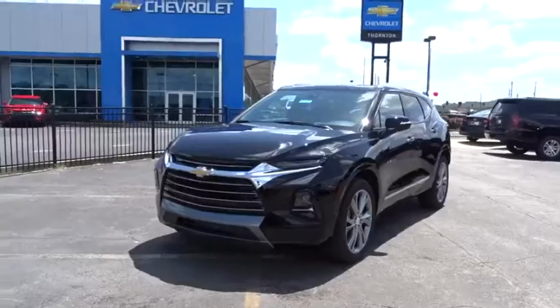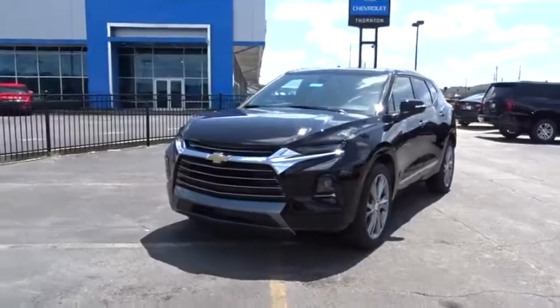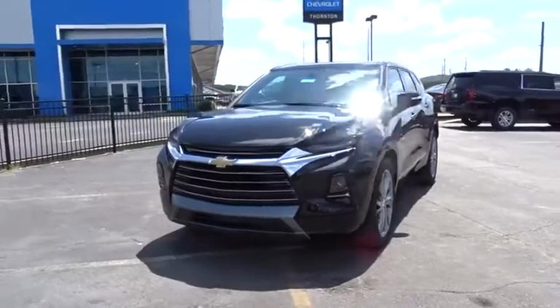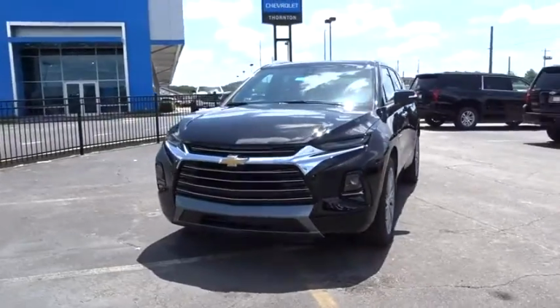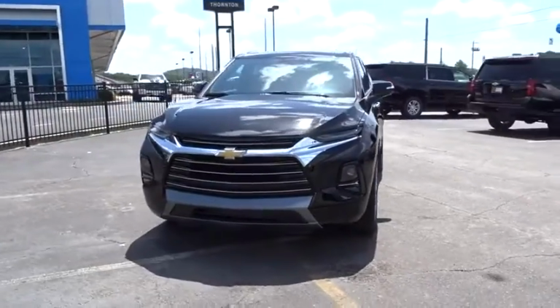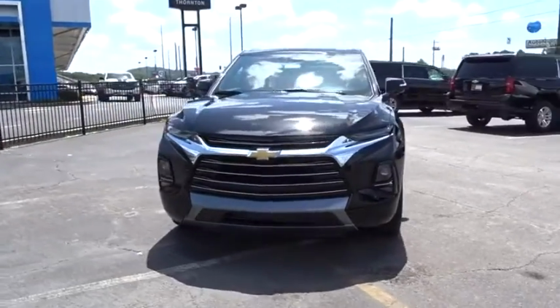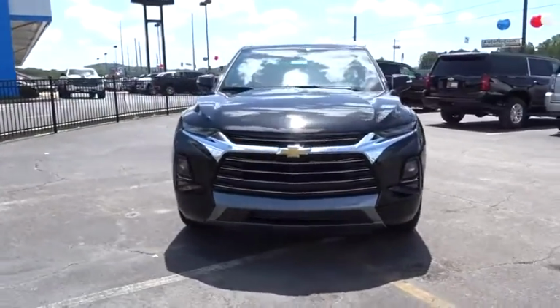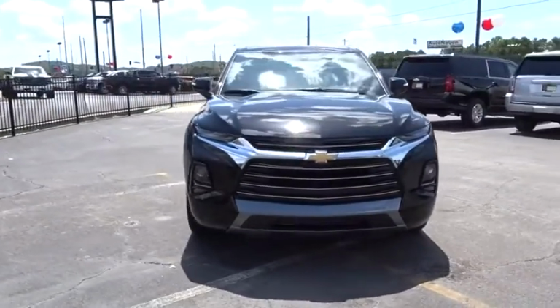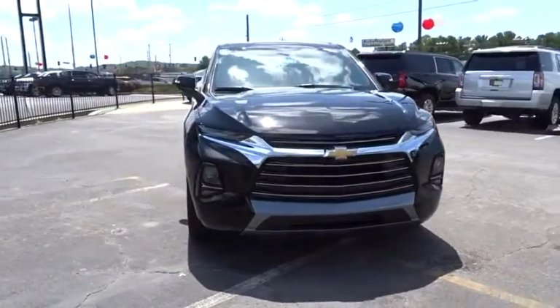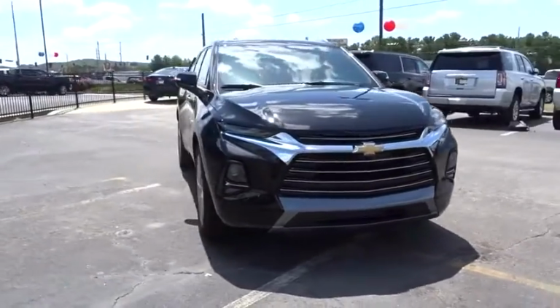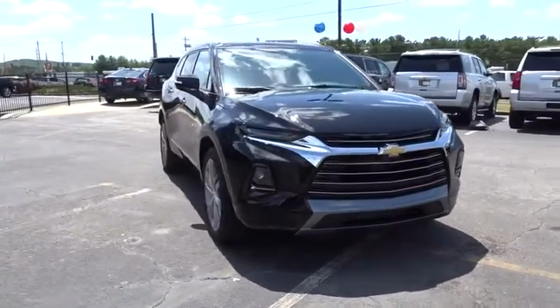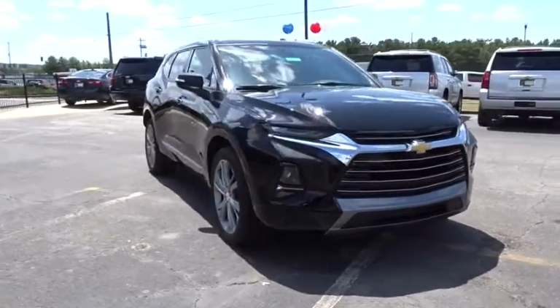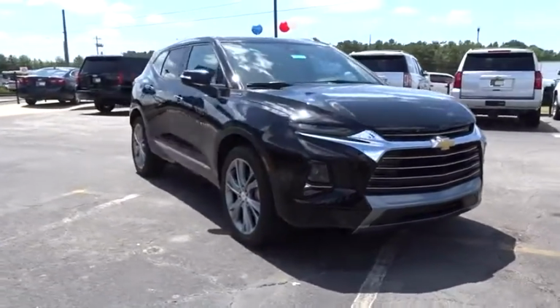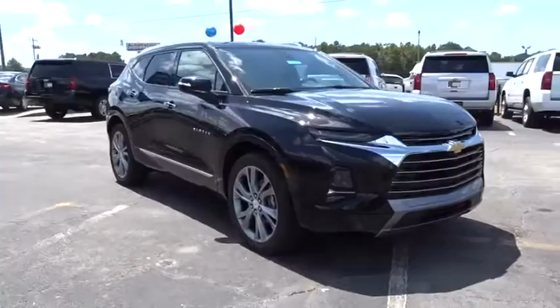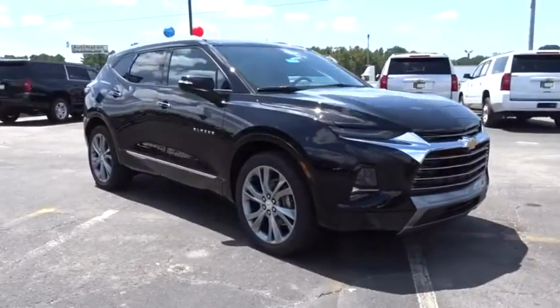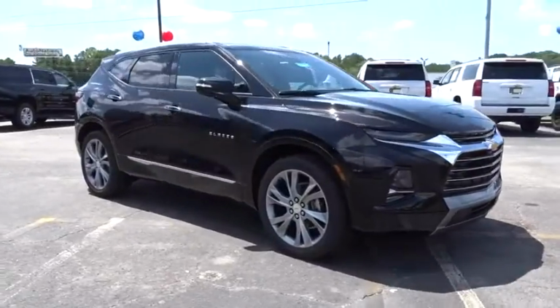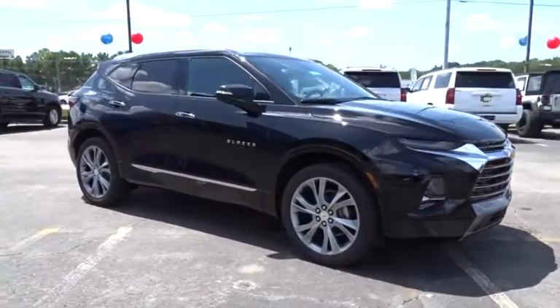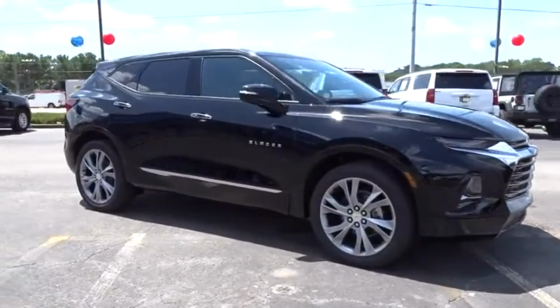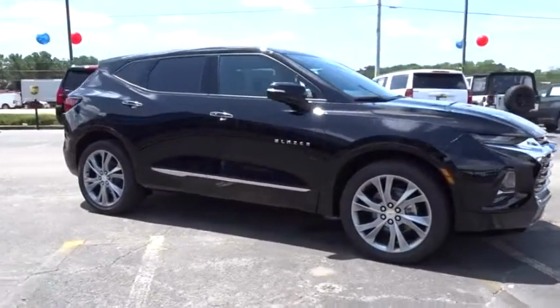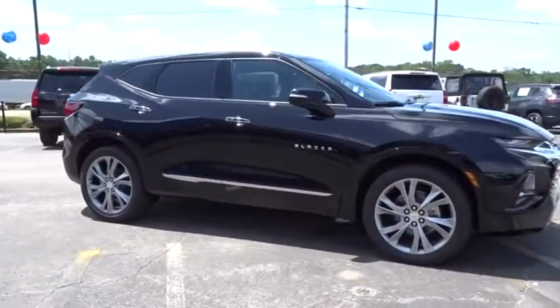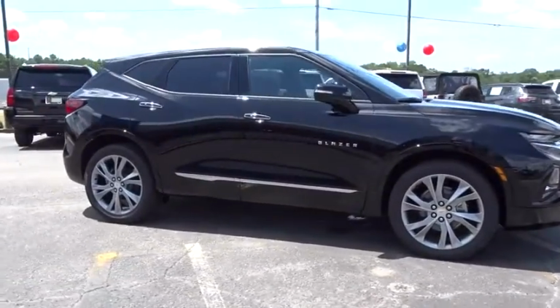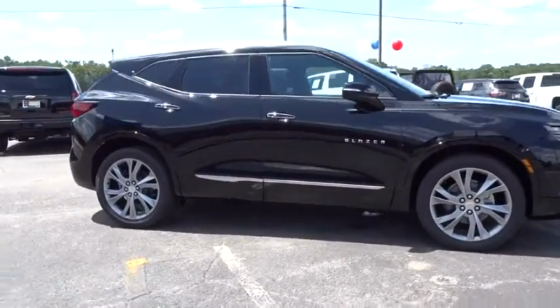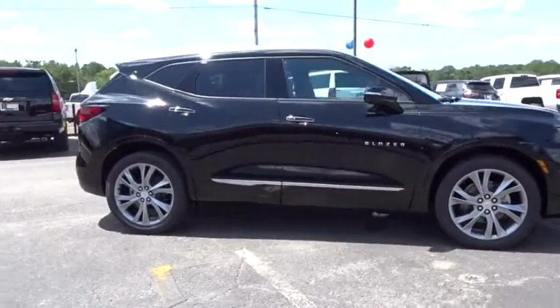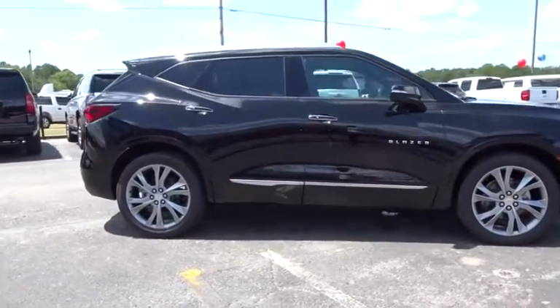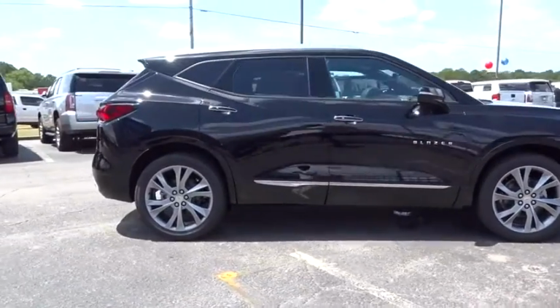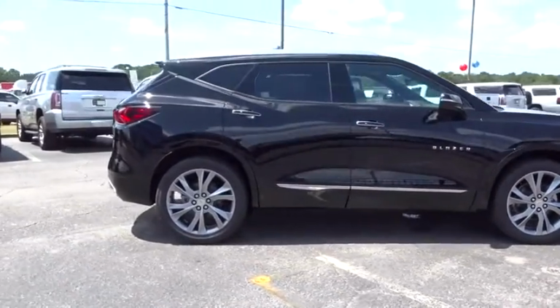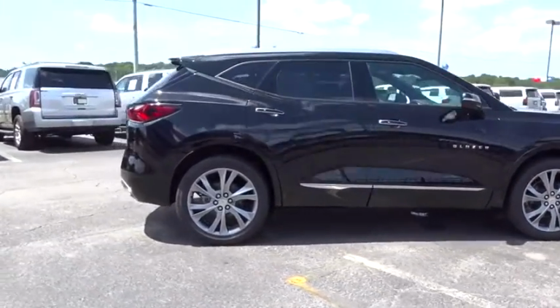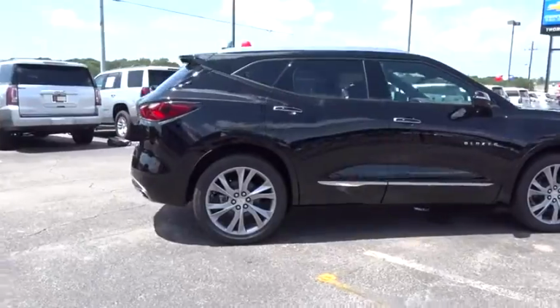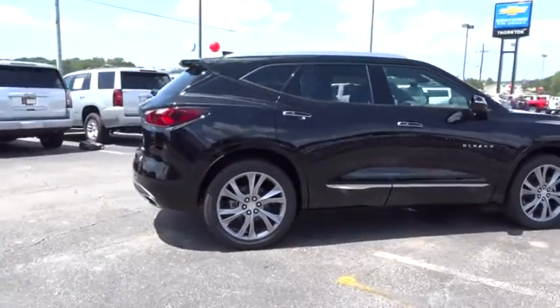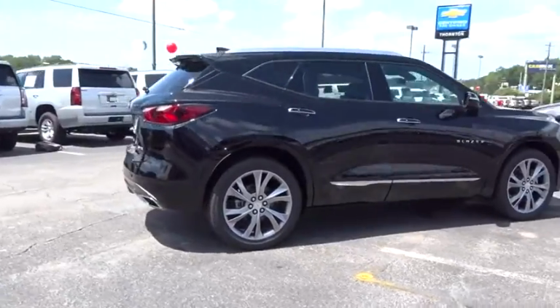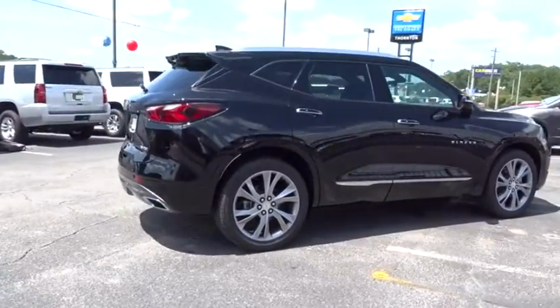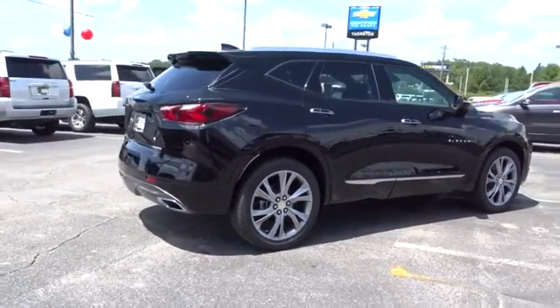Take a ride in the 2019 Chevrolet Blazer. The Chevrolet Blazer is fun to drive around town, comfortable to ride in, and decently capable off-road. This vehicle has less than 100 miles.